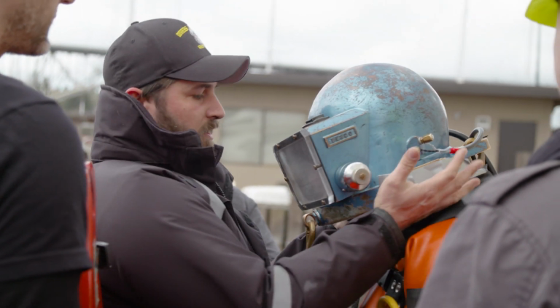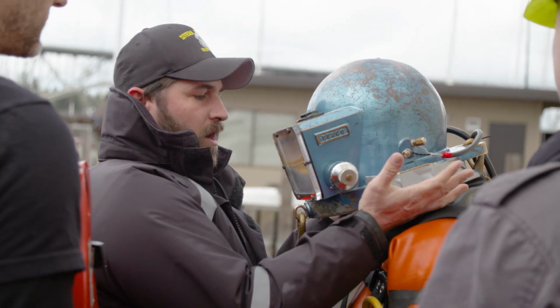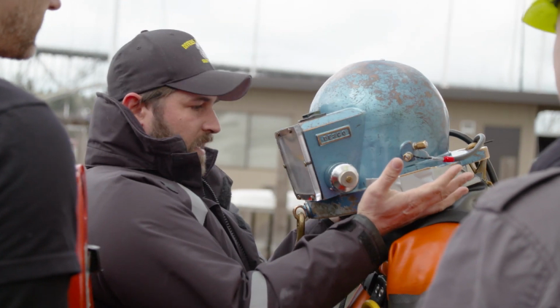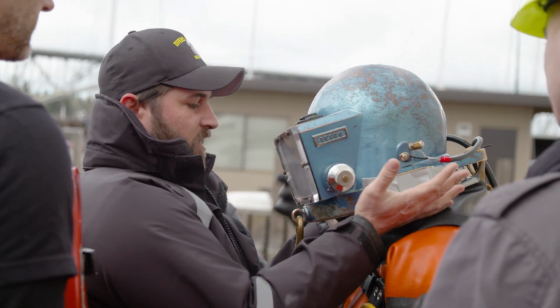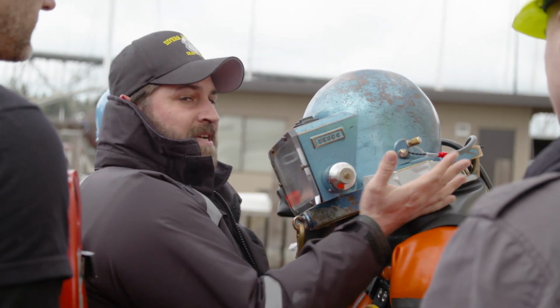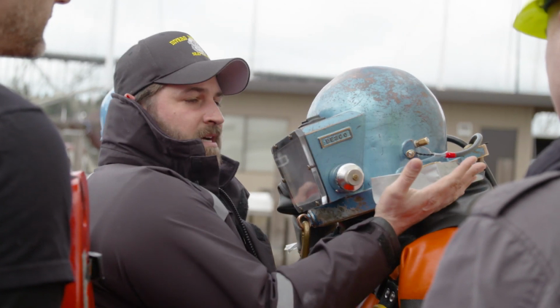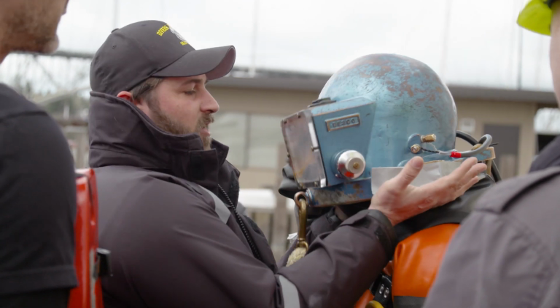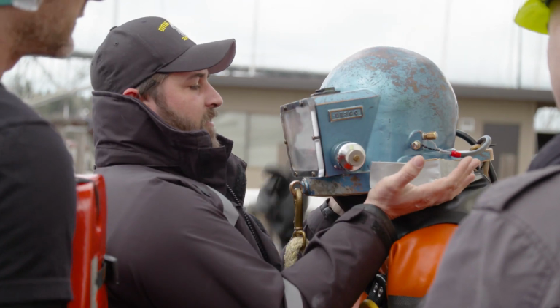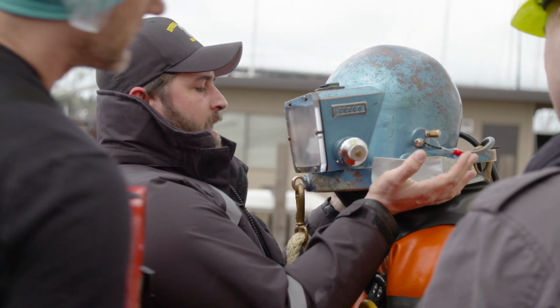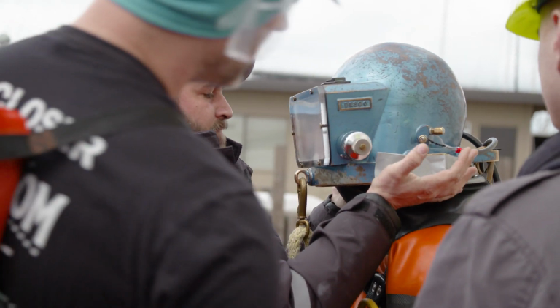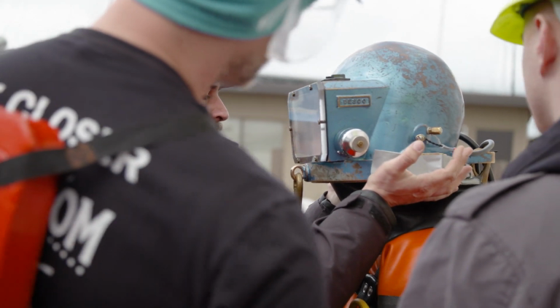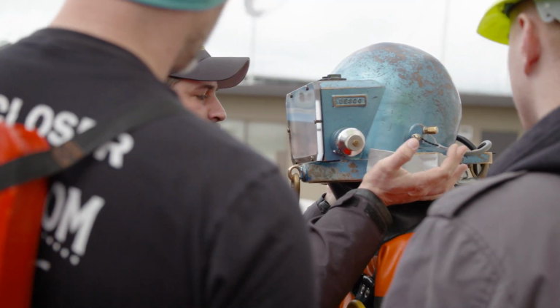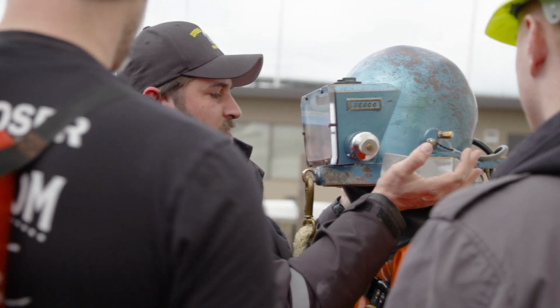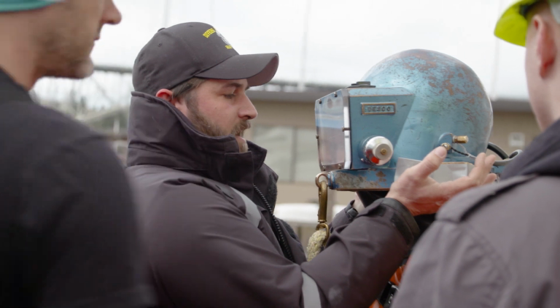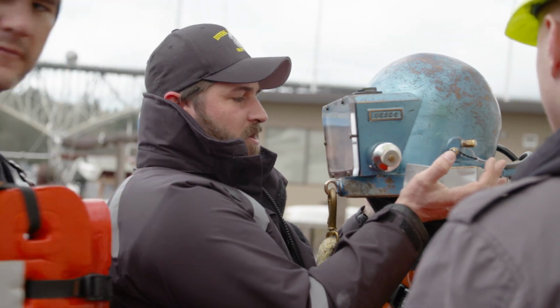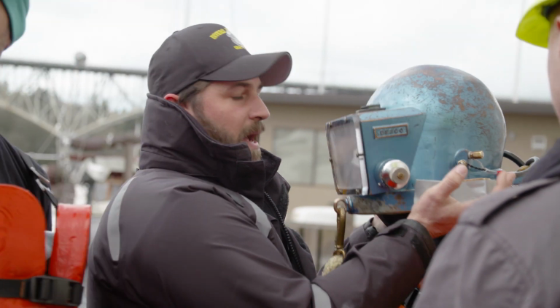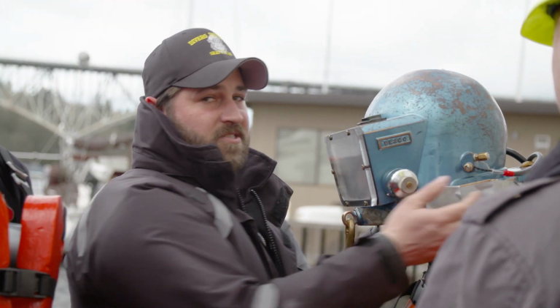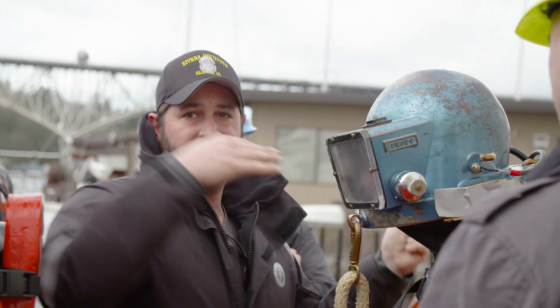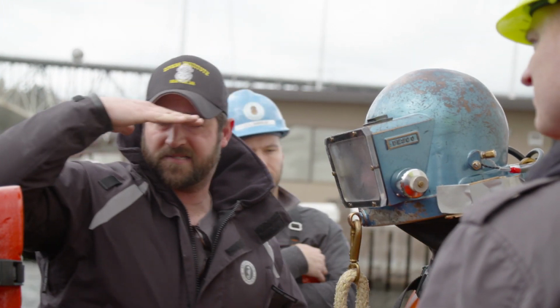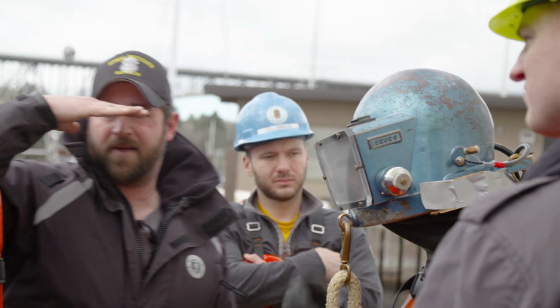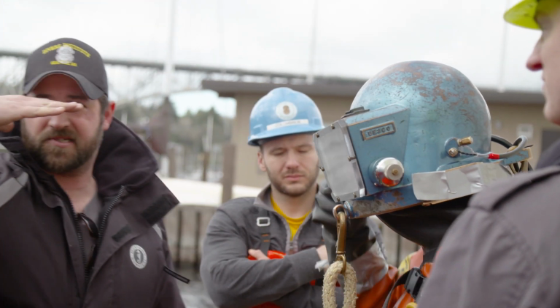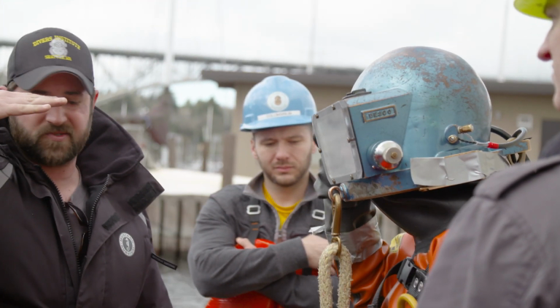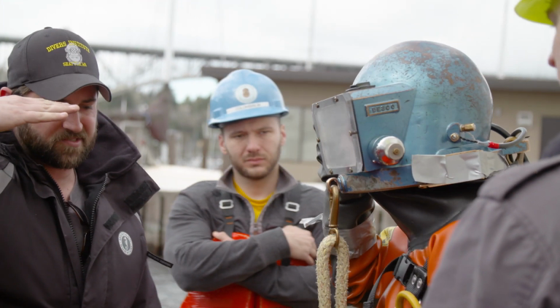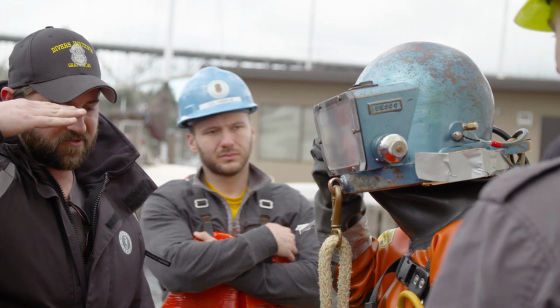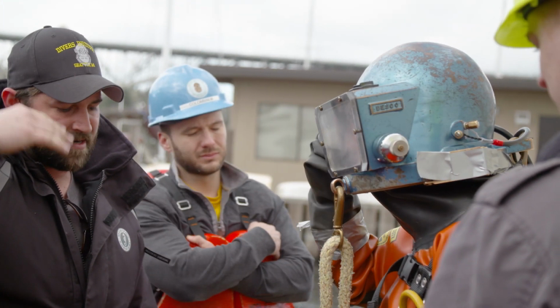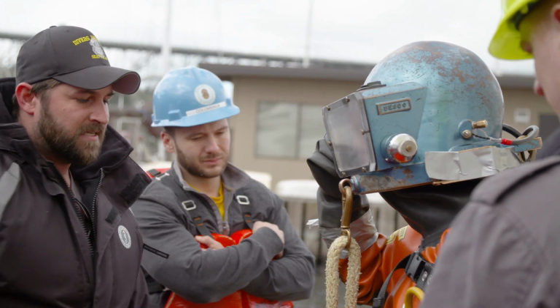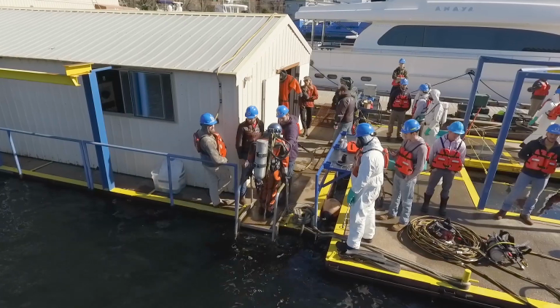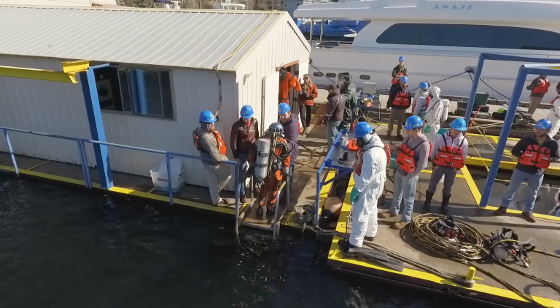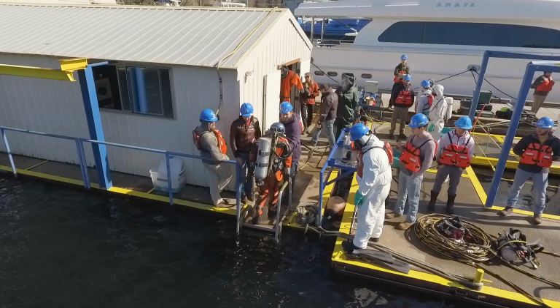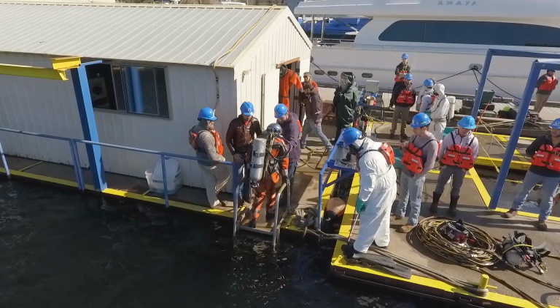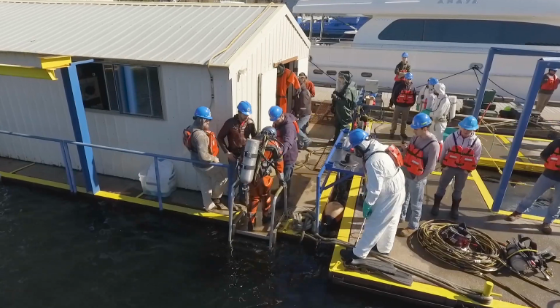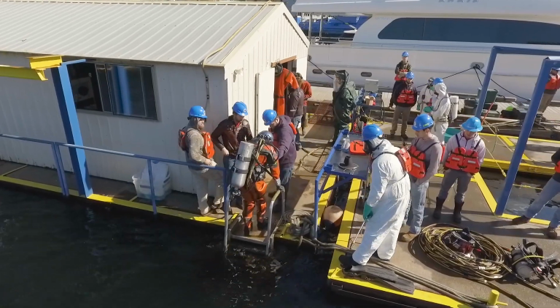I'll do one last check — lift up on the hat, make sure it's not going up past his face, past his eyeballs, so we can still see. All right, let's get this guy in the water. Let's see what we got.